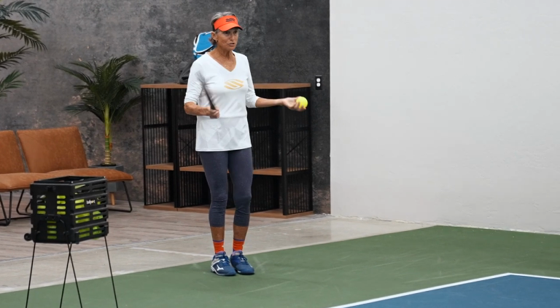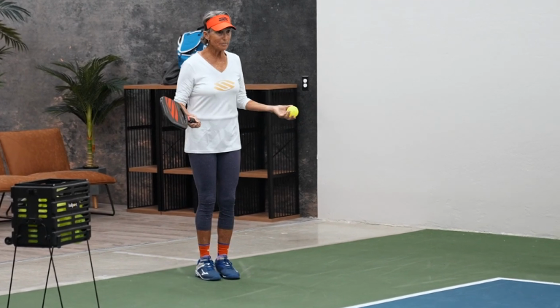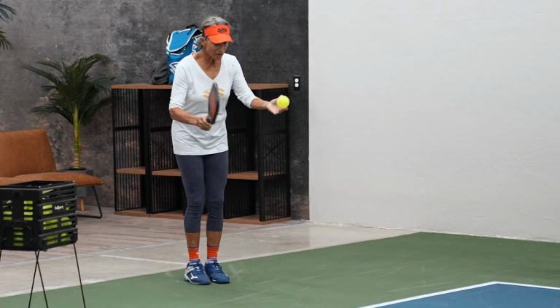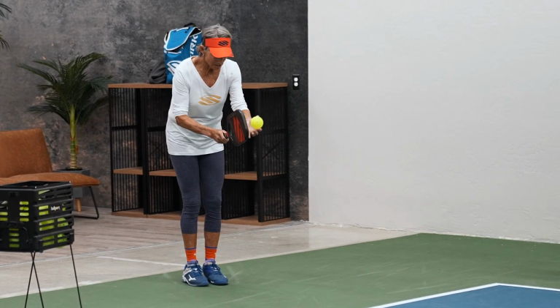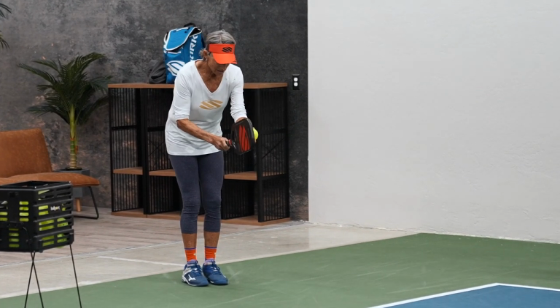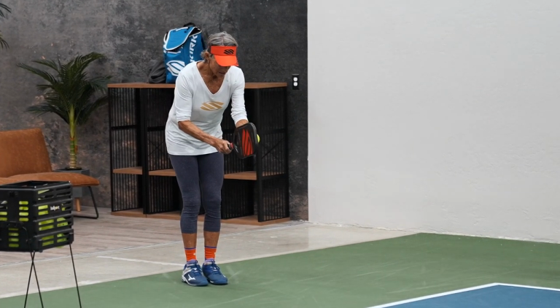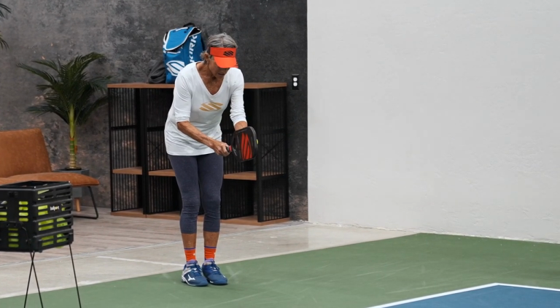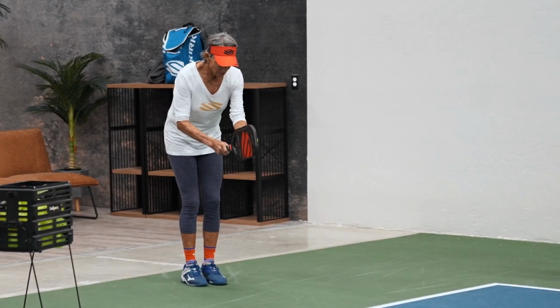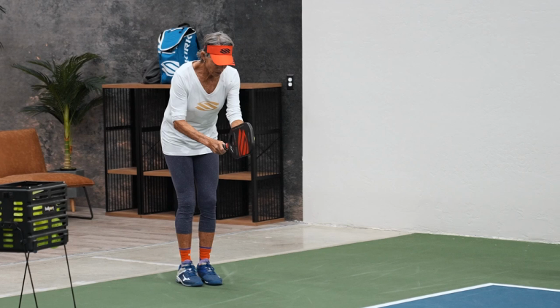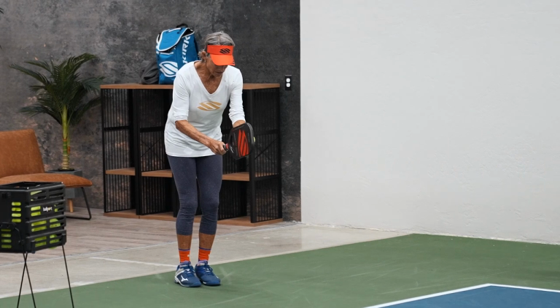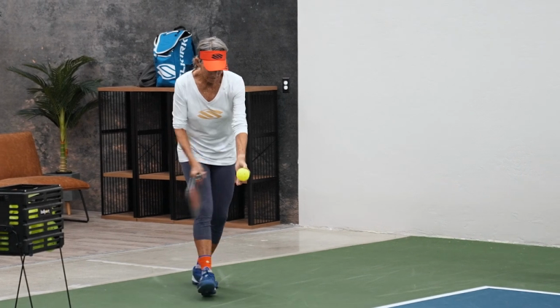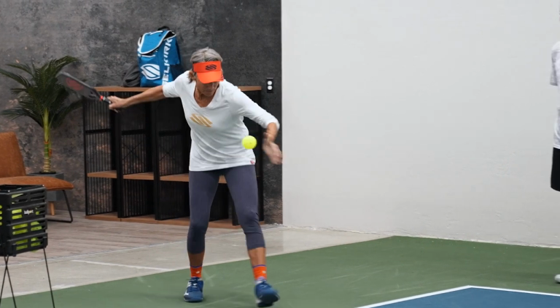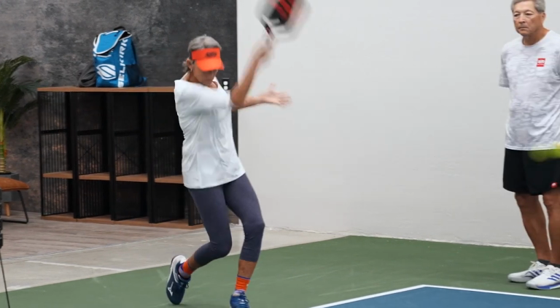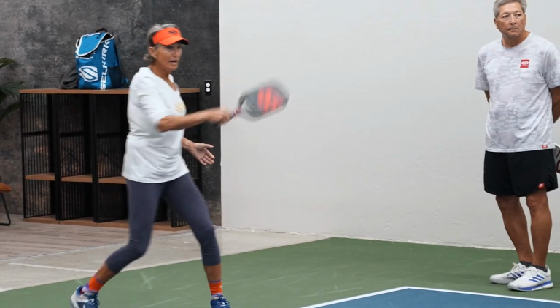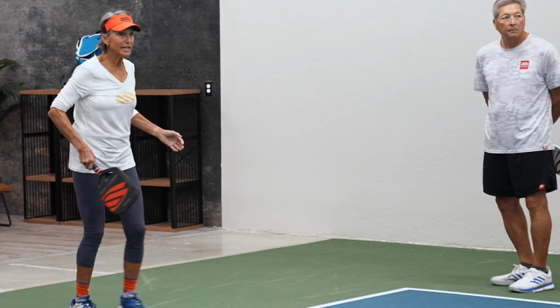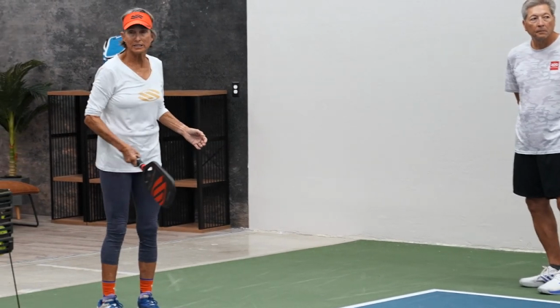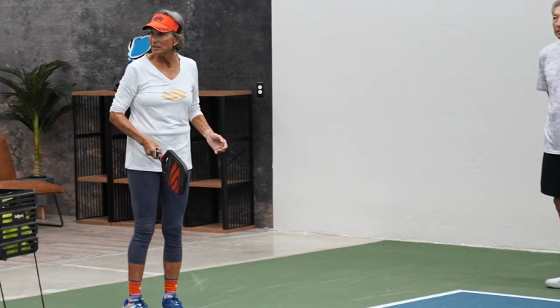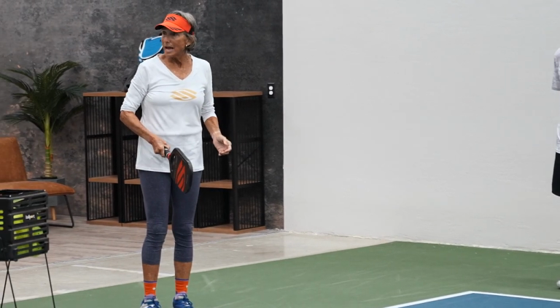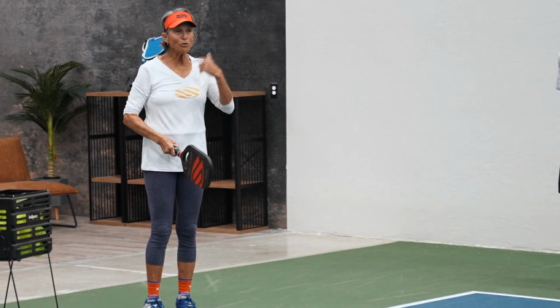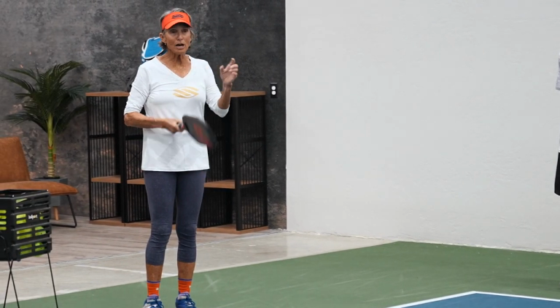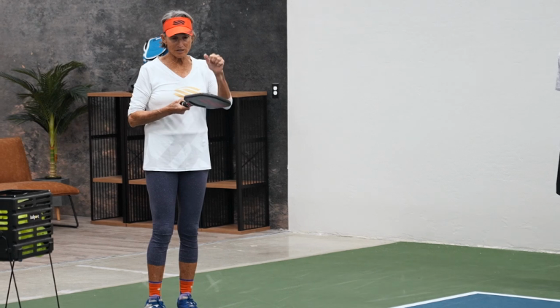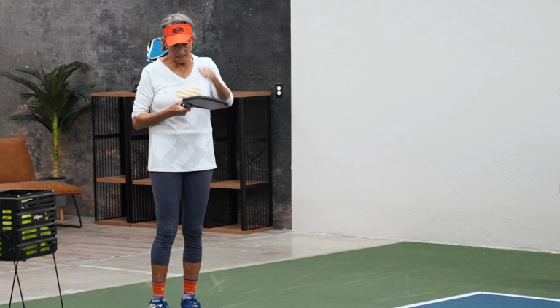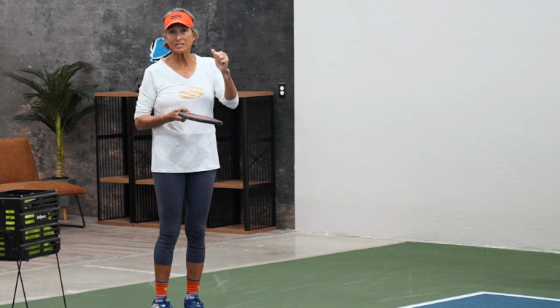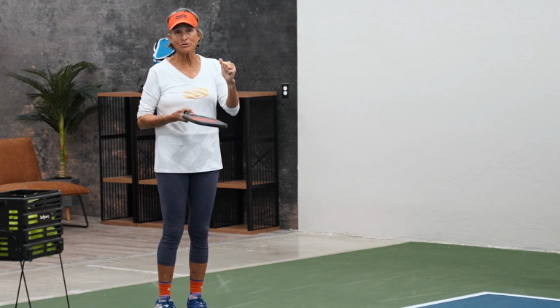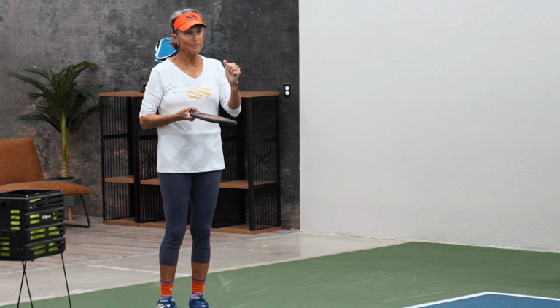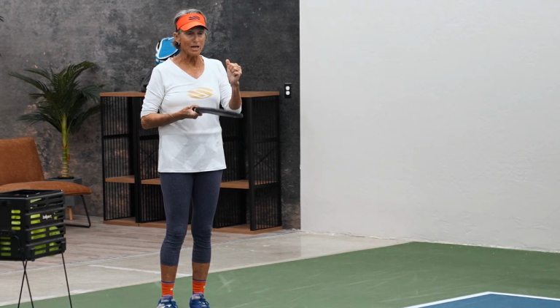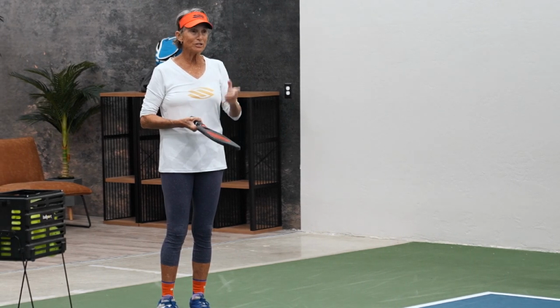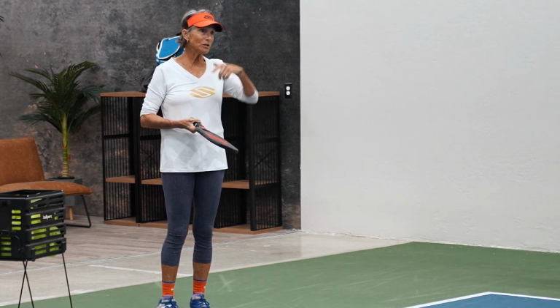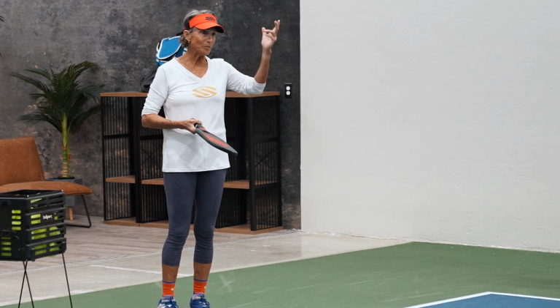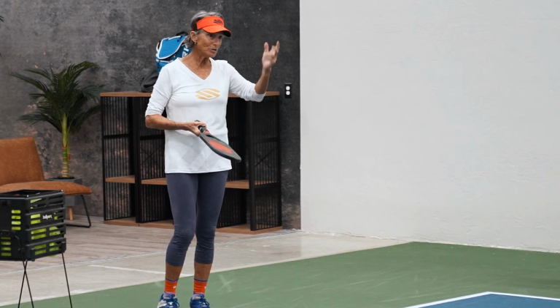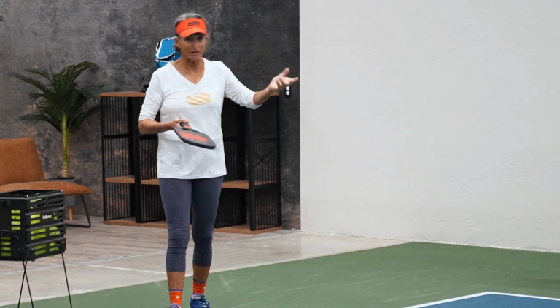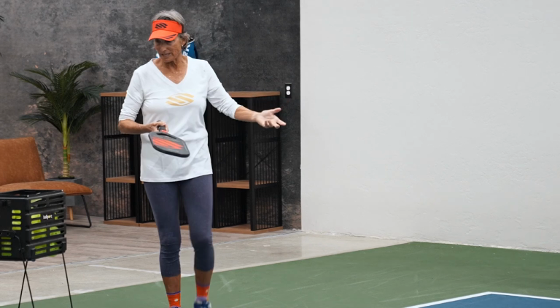So I look at my target, I look at the ball, and then I hit it. I don't look up until I hear the sound on my paddle — because if you look up, the ball goes up and goes in the net.